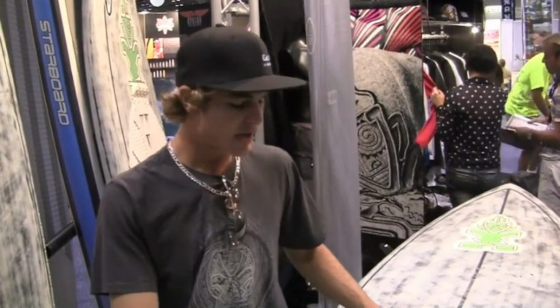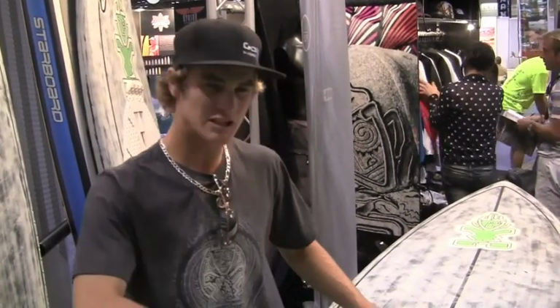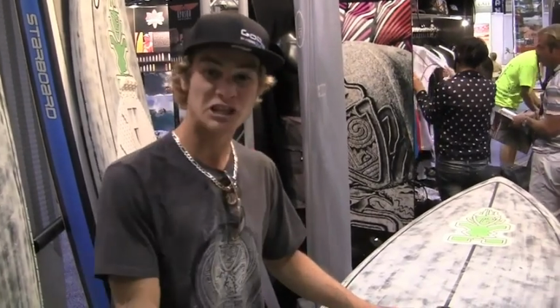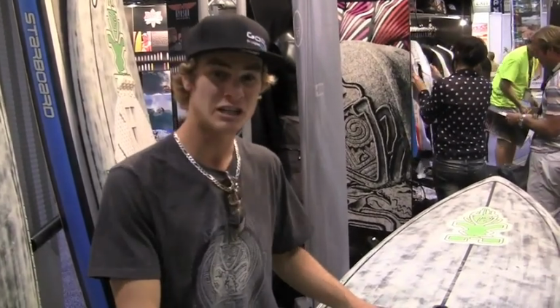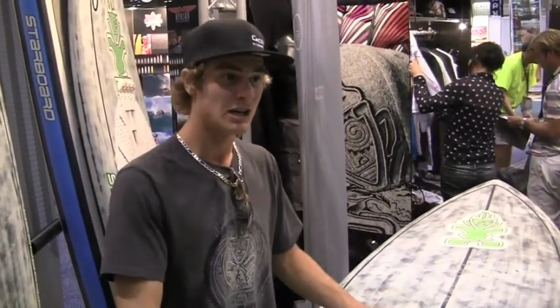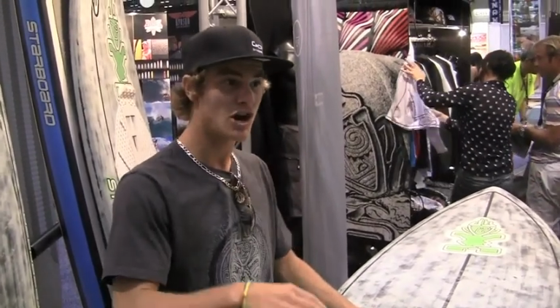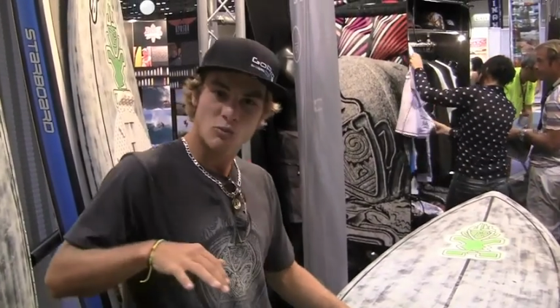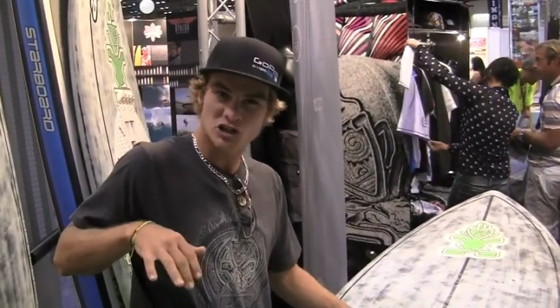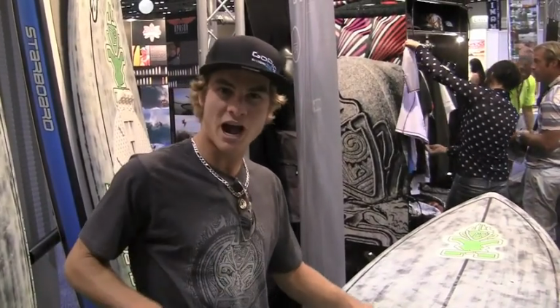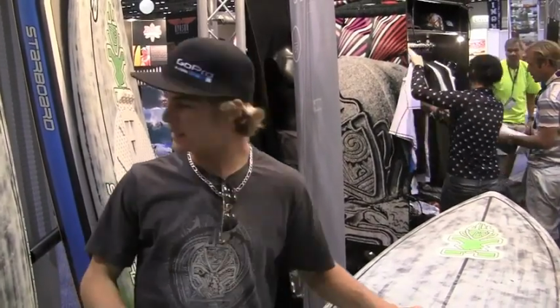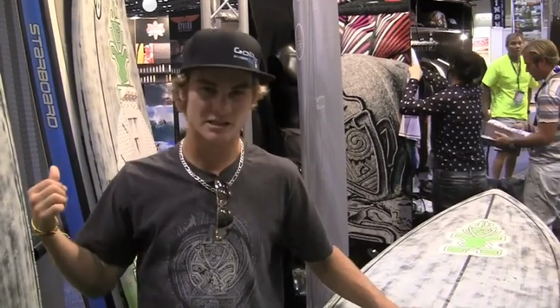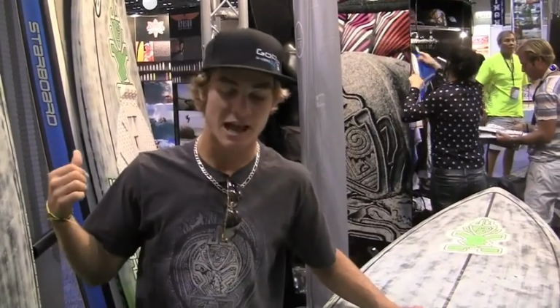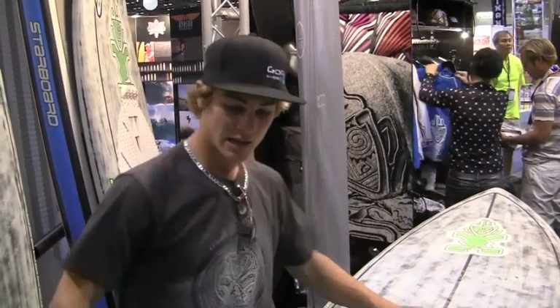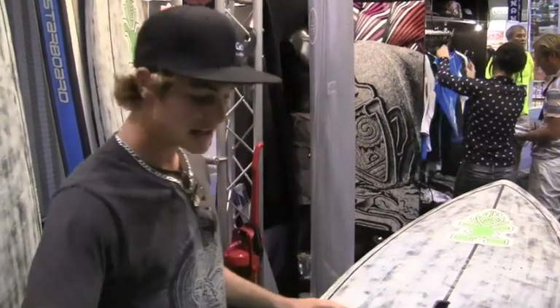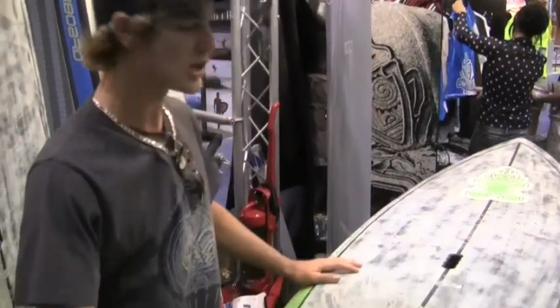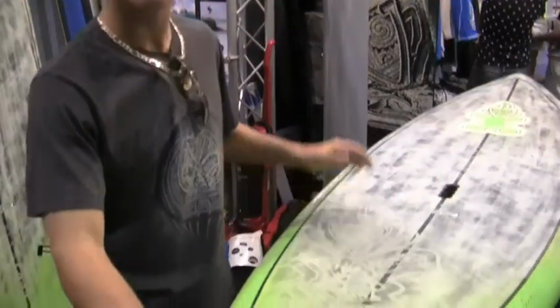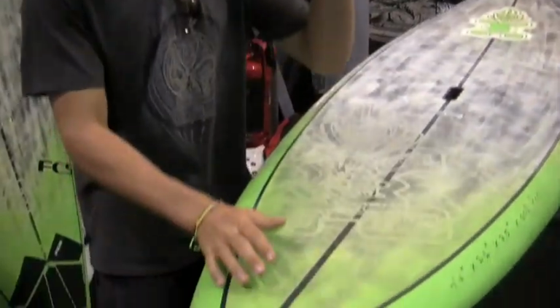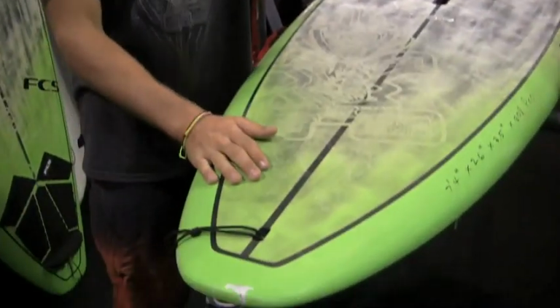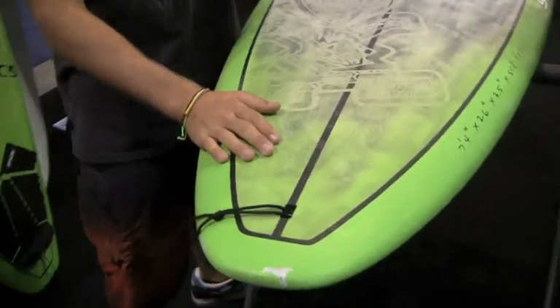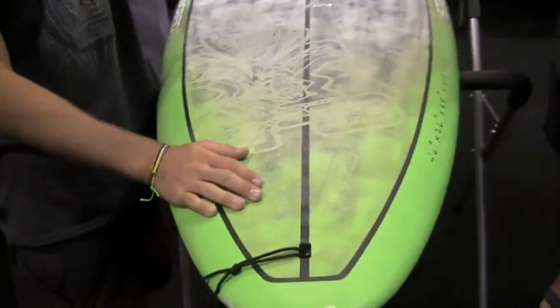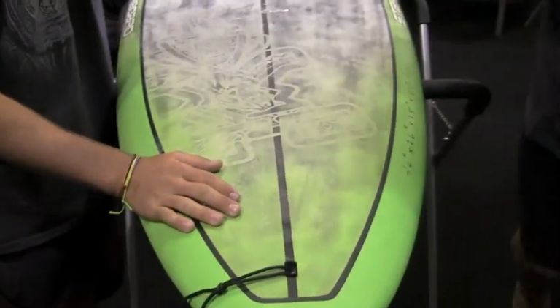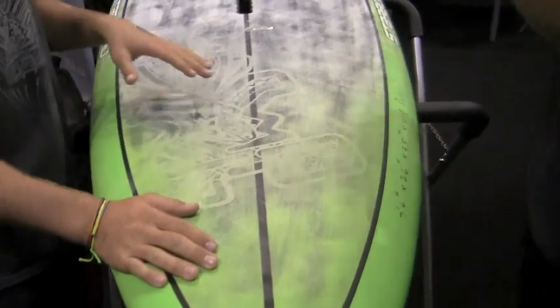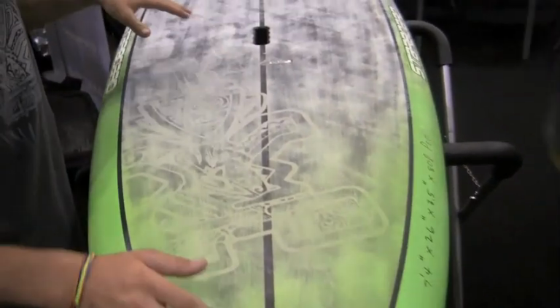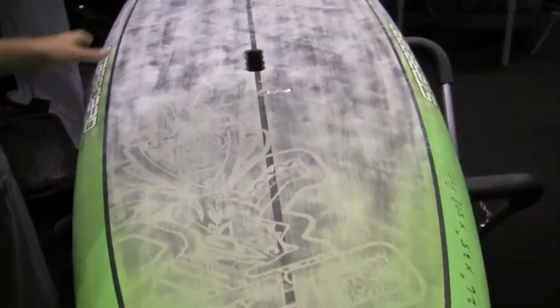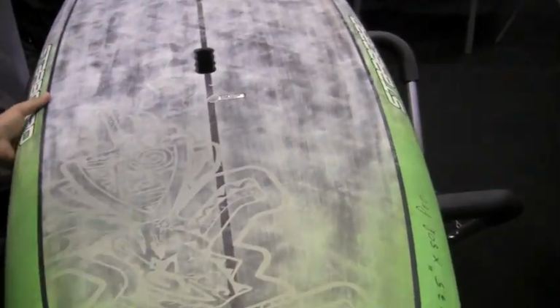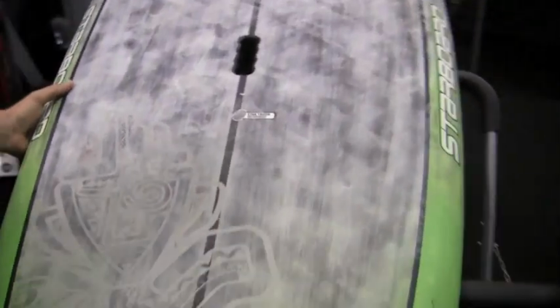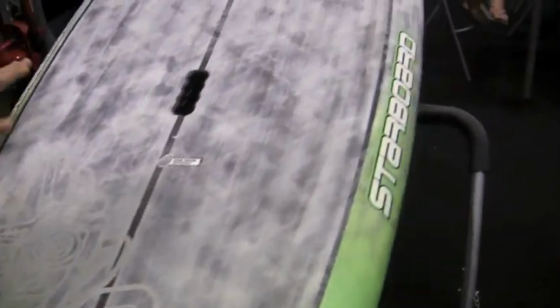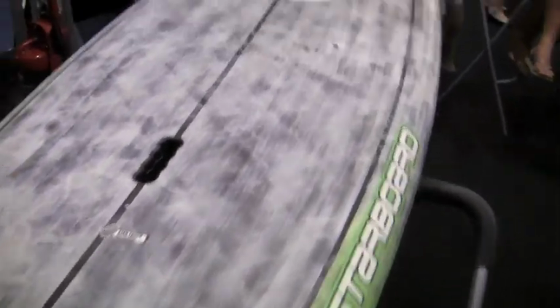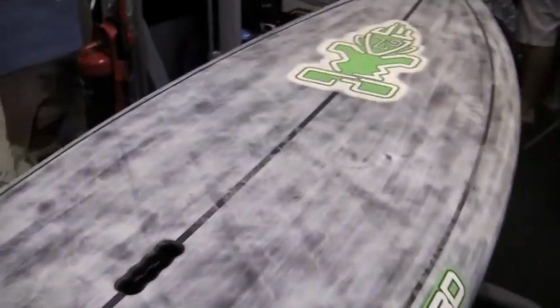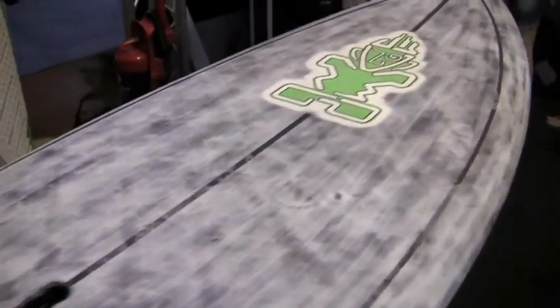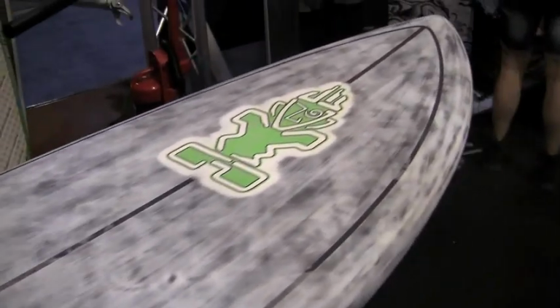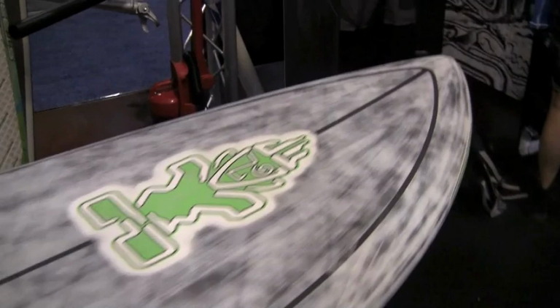If it's a little mushy or a little under shoulder high, I like to use a 7.7. This board is unreal for more hollow, slabby waves. And as you can see, it's a big change from last year's boards.